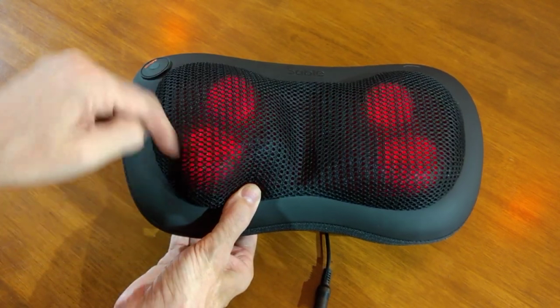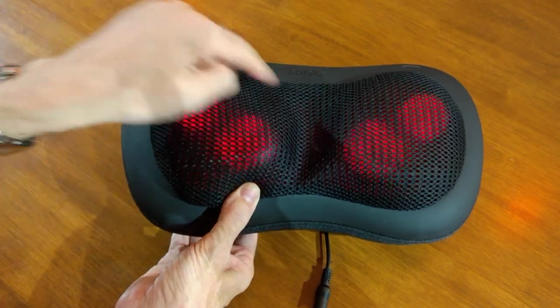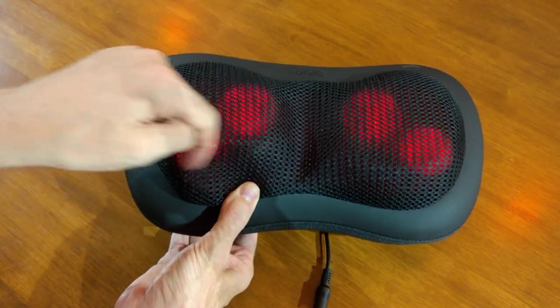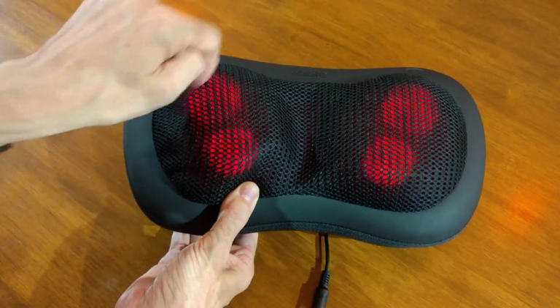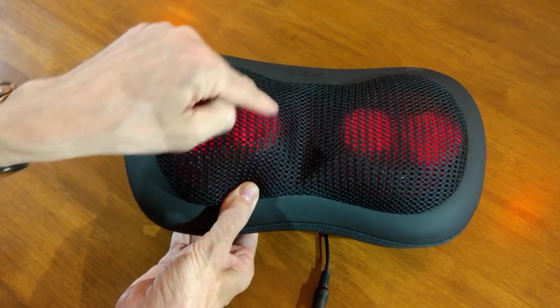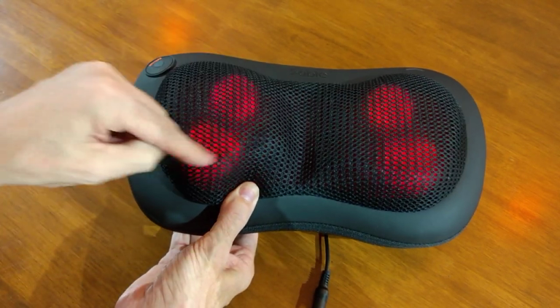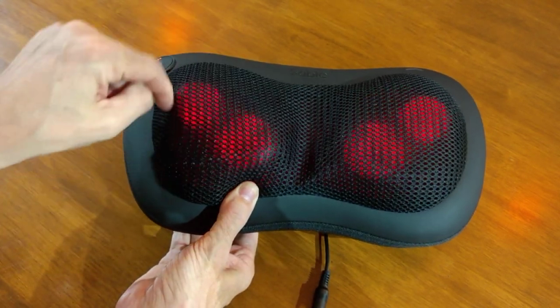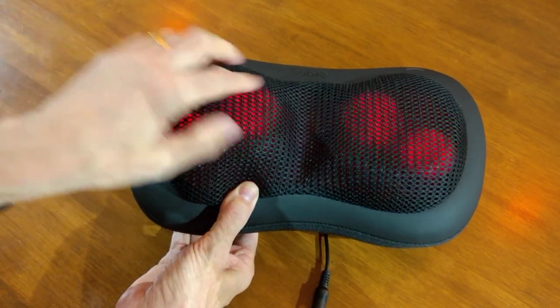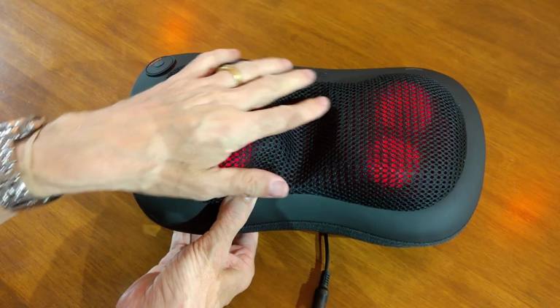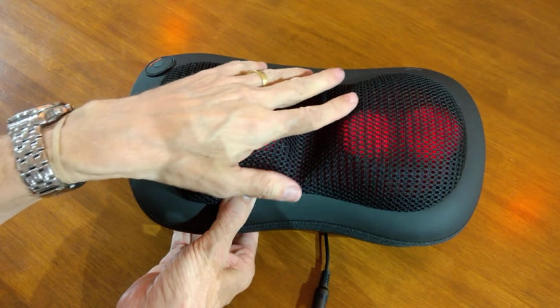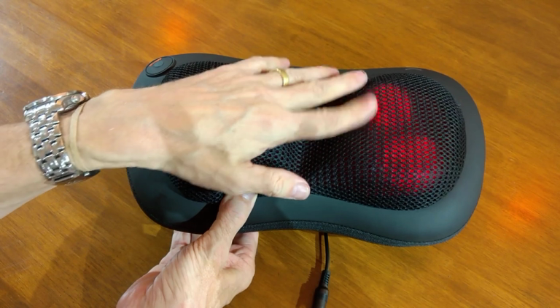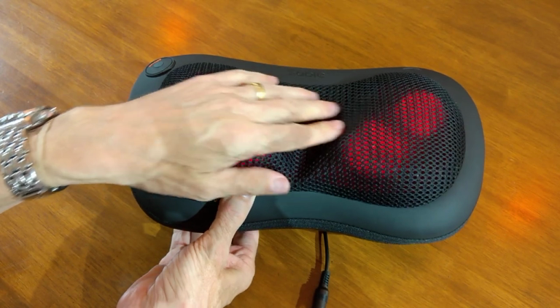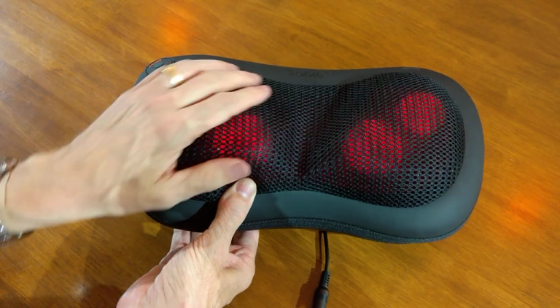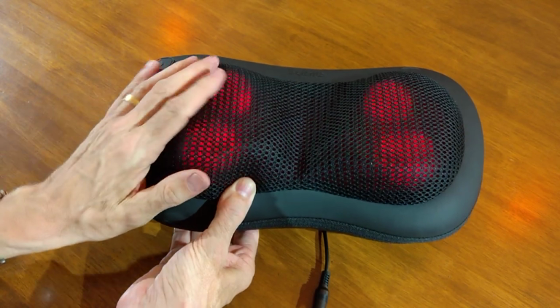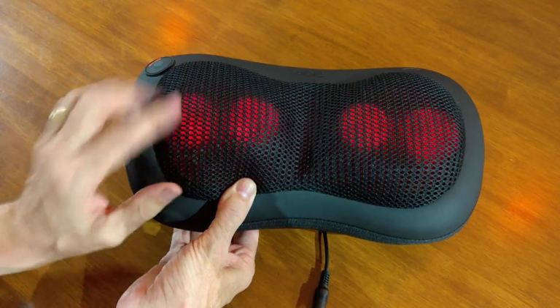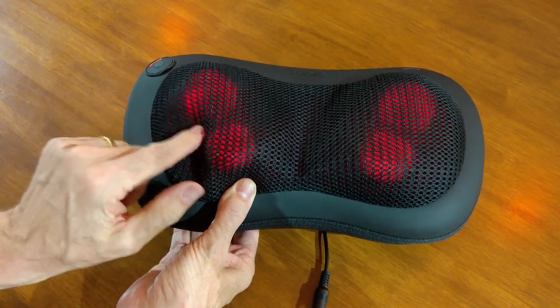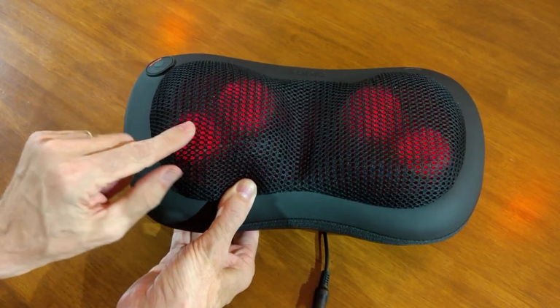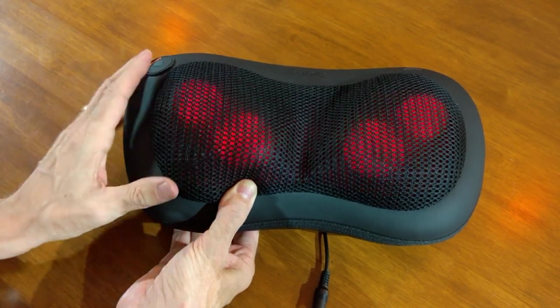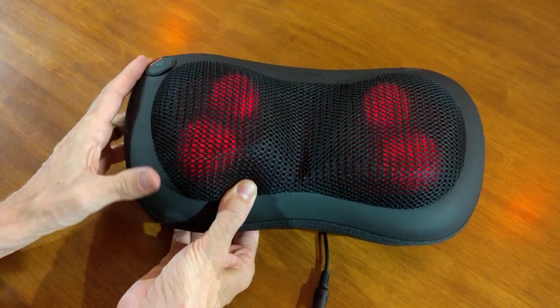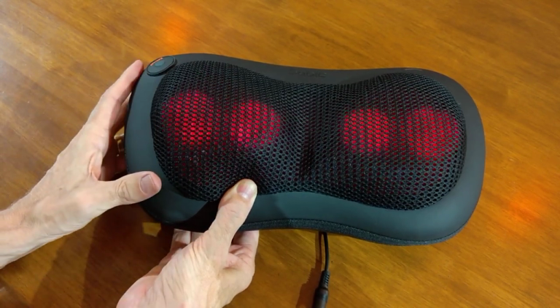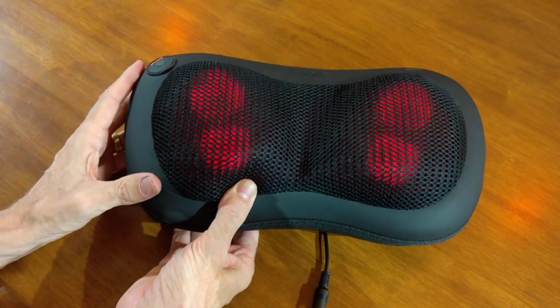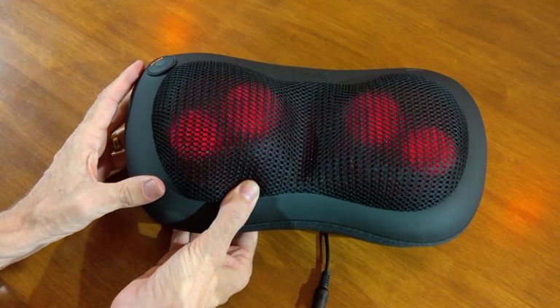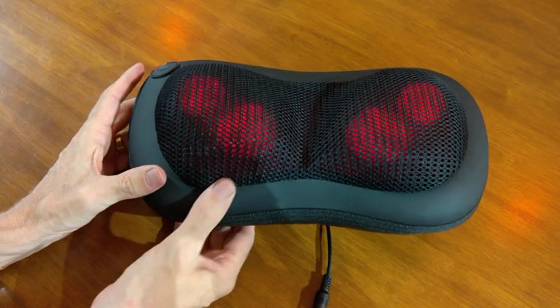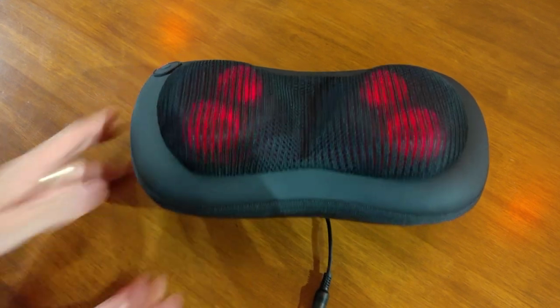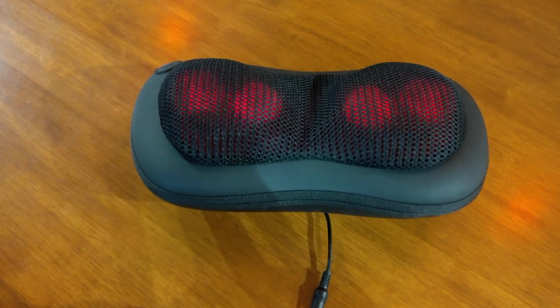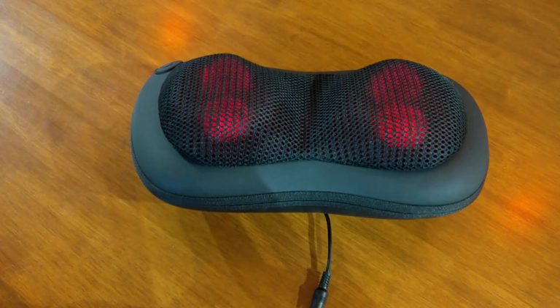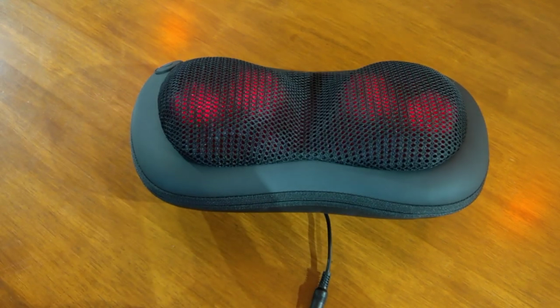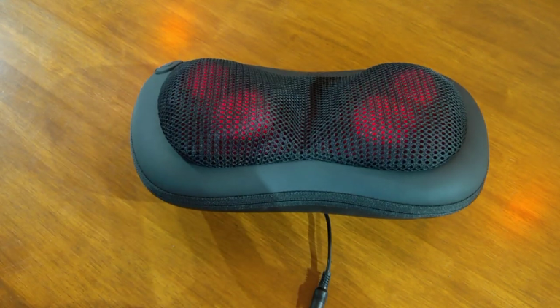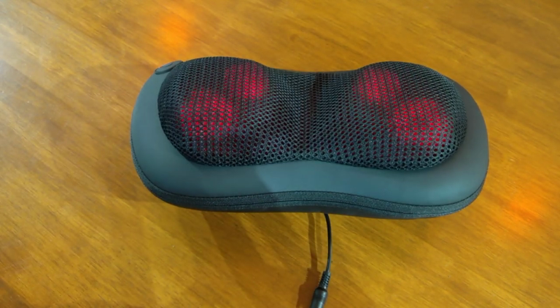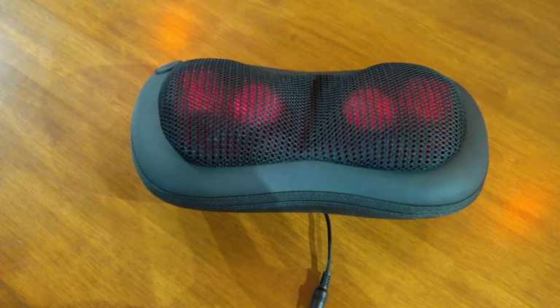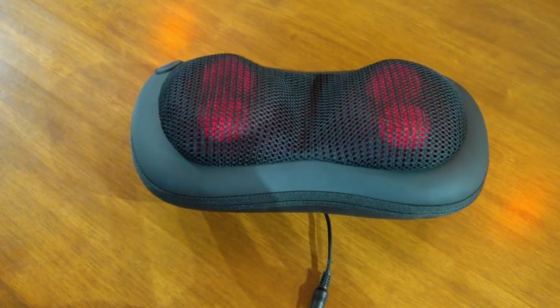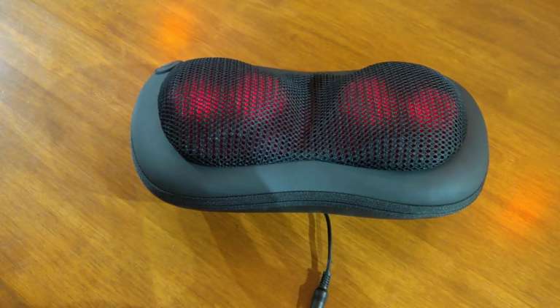It reverses the cycle as well, so it doesn't stay the same. And if I'm not mistaken, after about 15 minutes it auto-turns off.